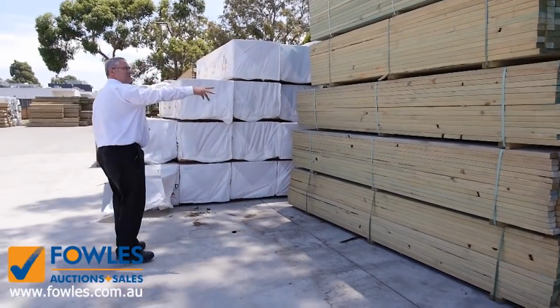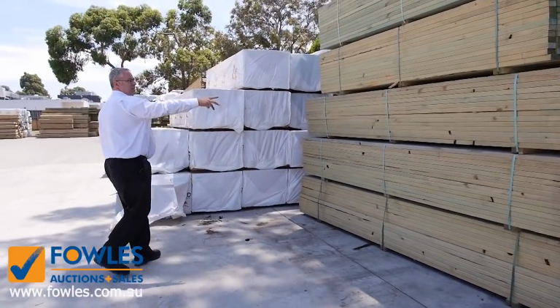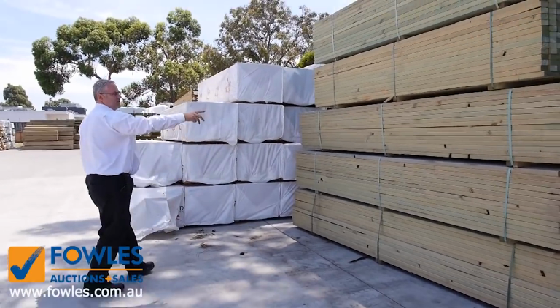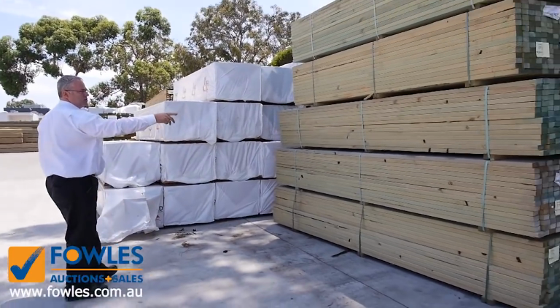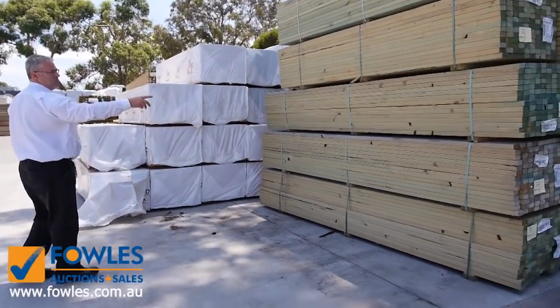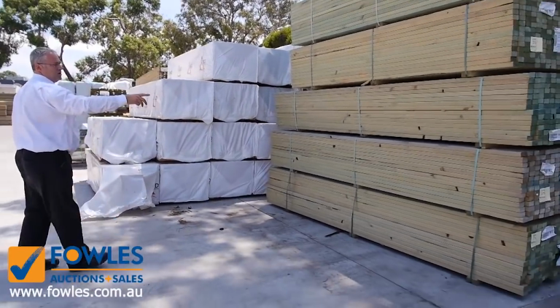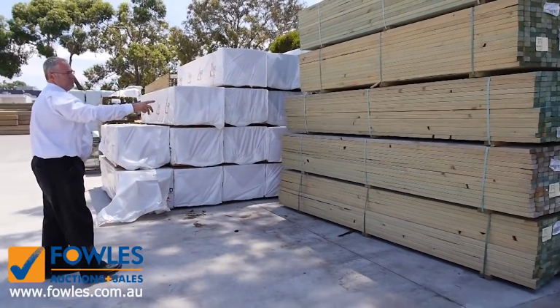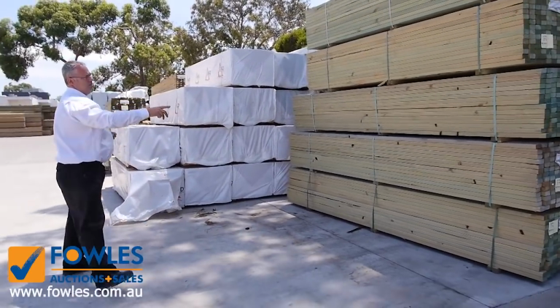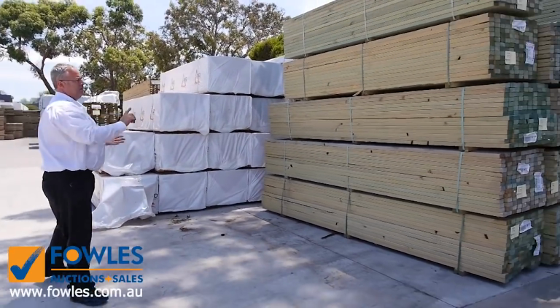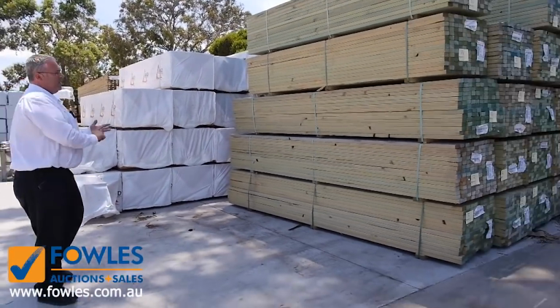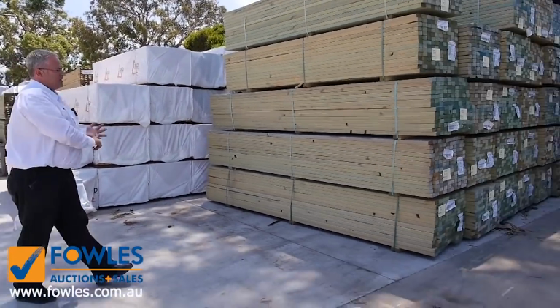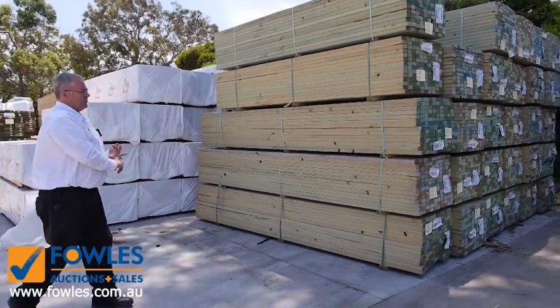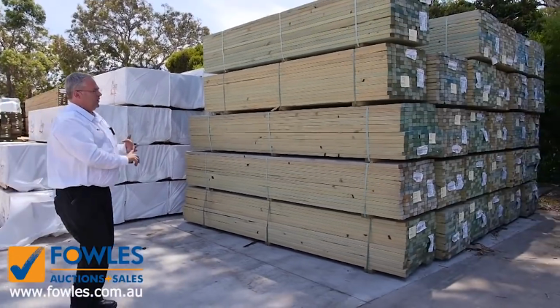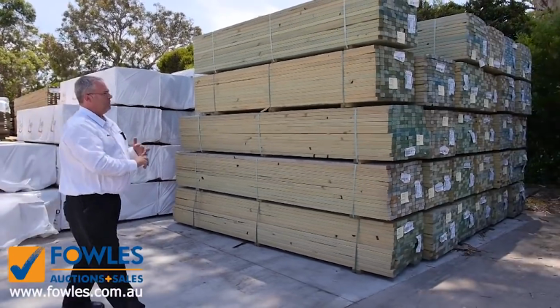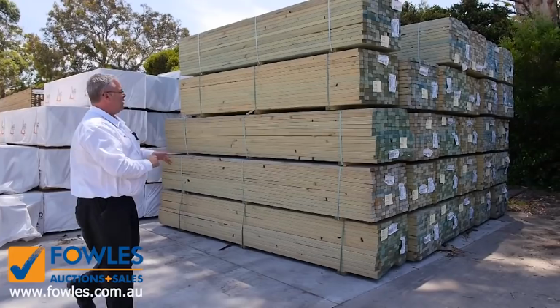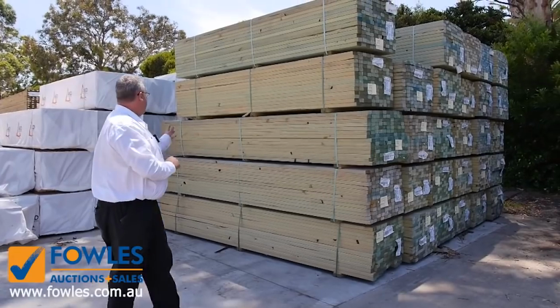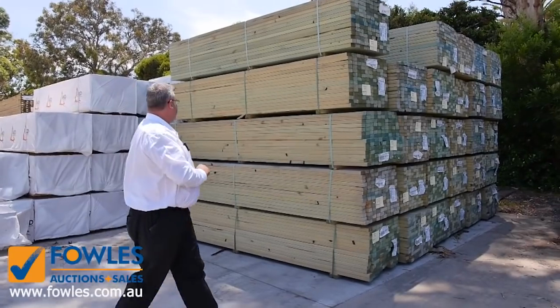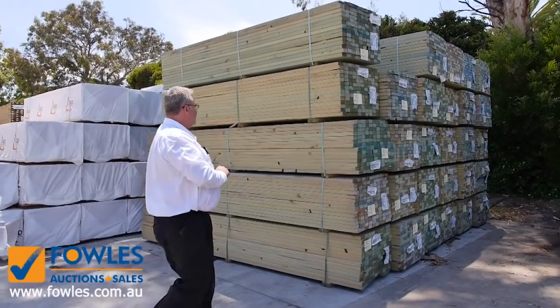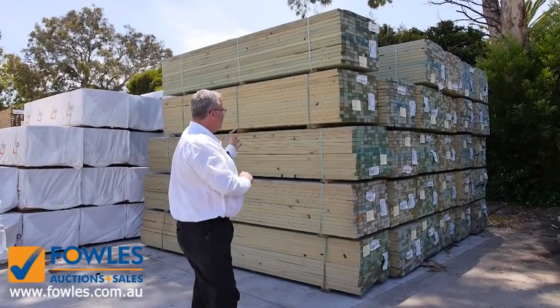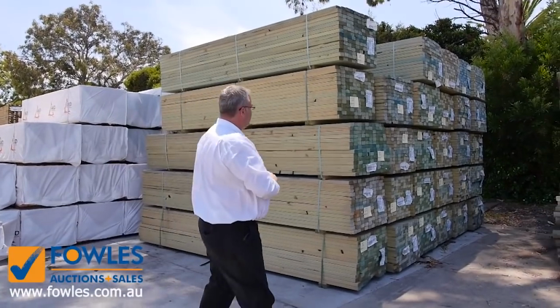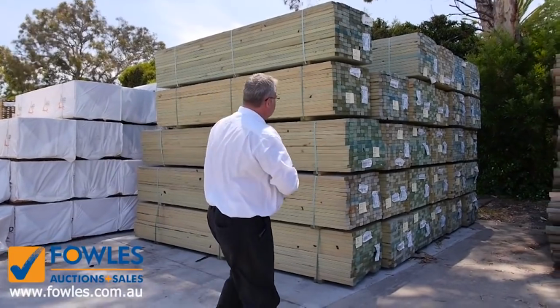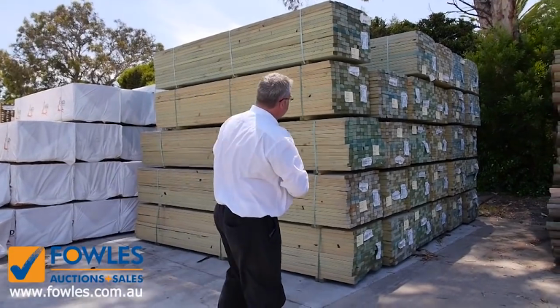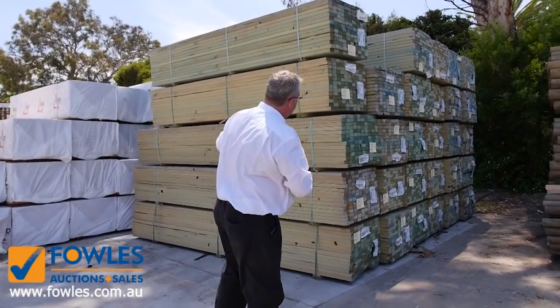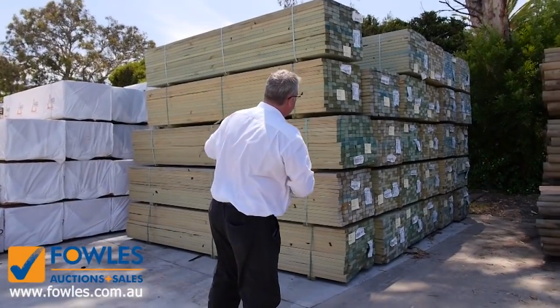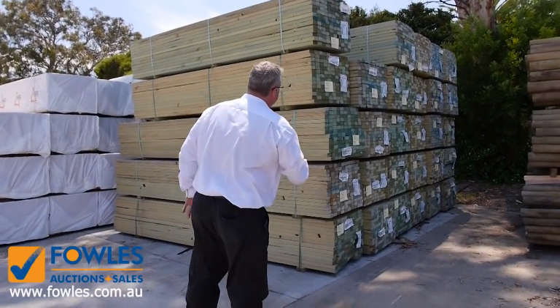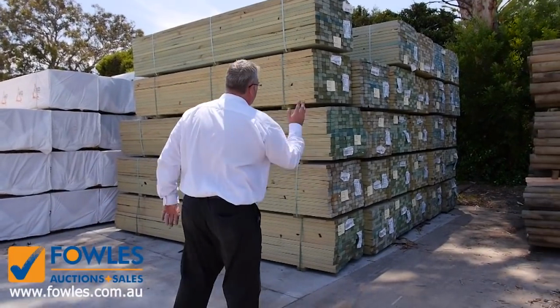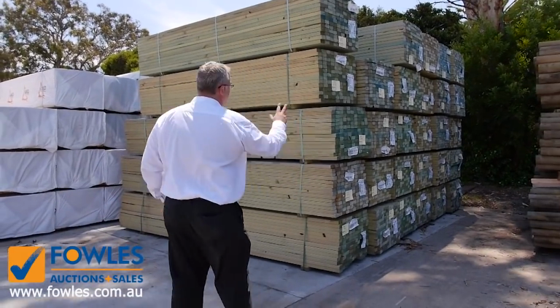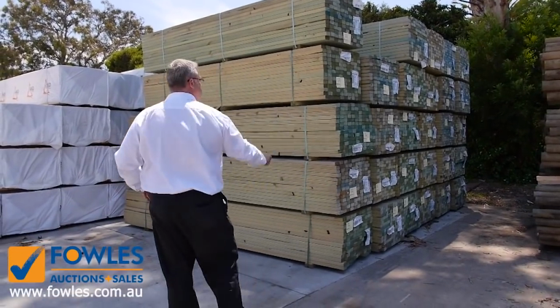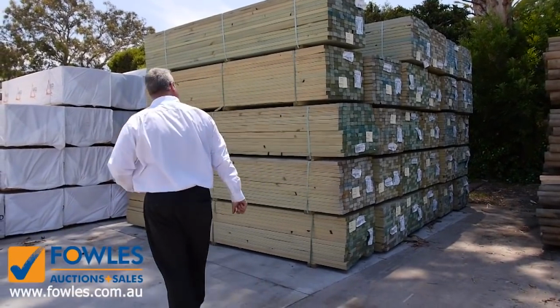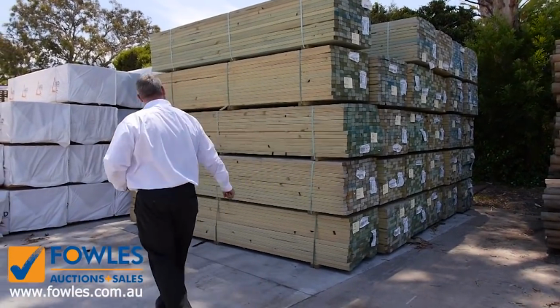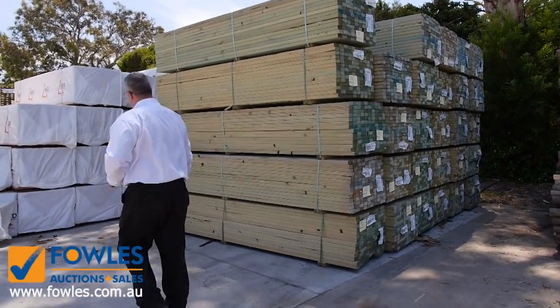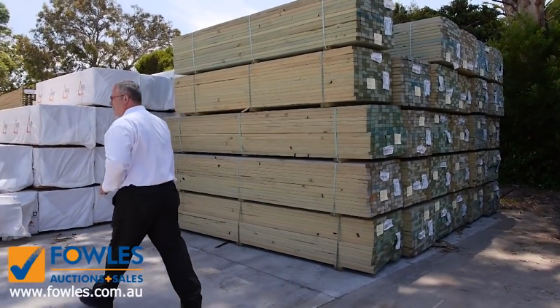As you can see here we've got some of the termite treated pine in the 70 by 35, 3 metre lengths and 3.6 metre lengths, so we've had a whole range of stuff in there as well.